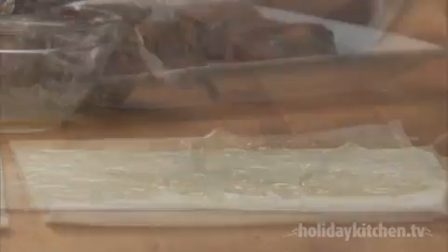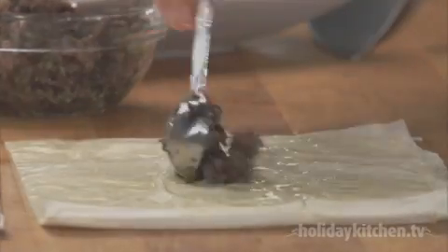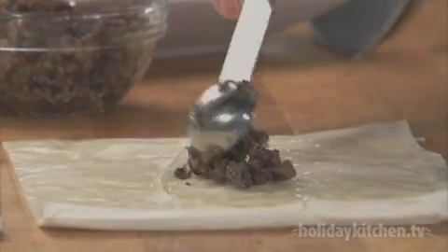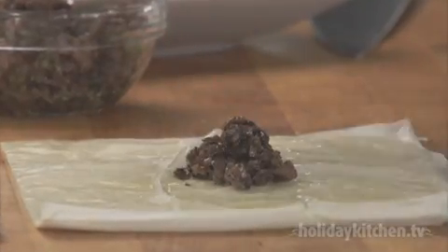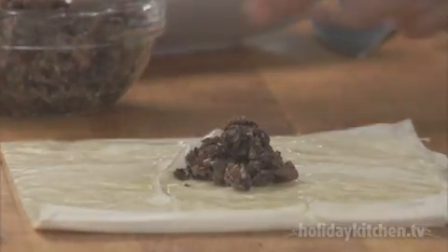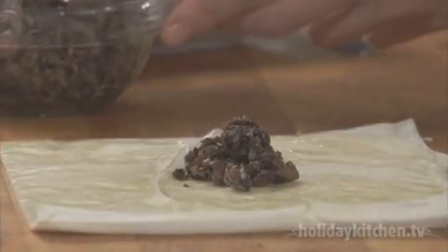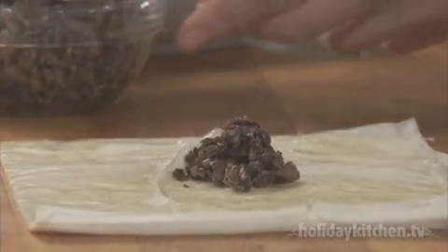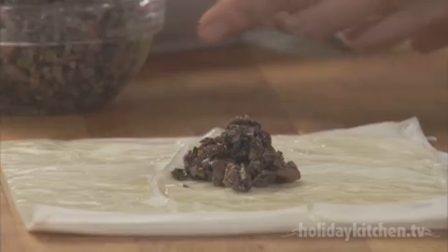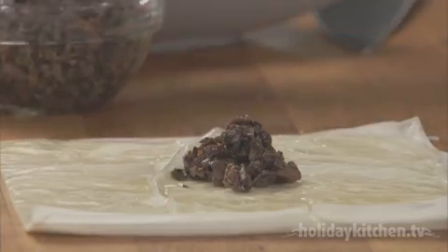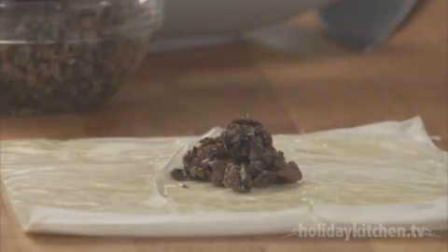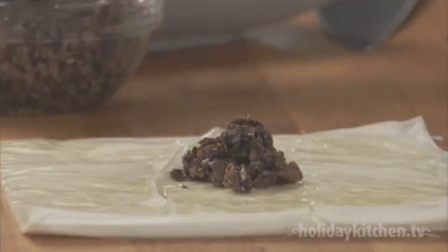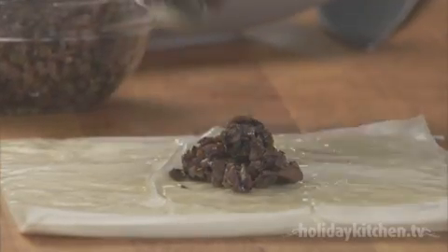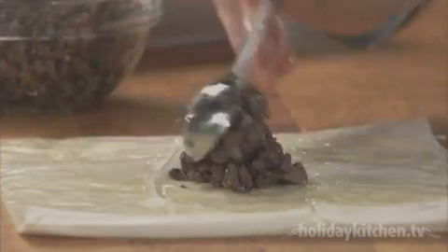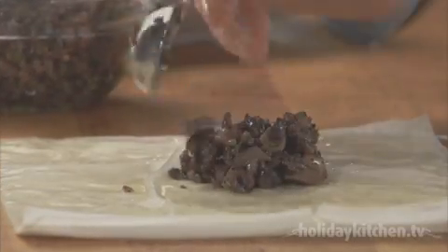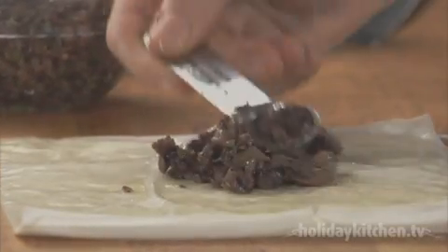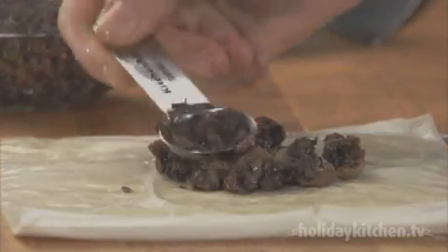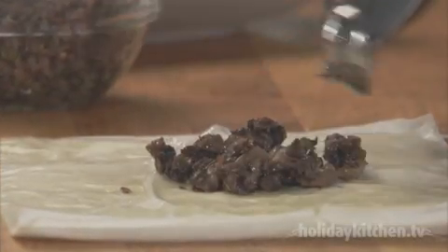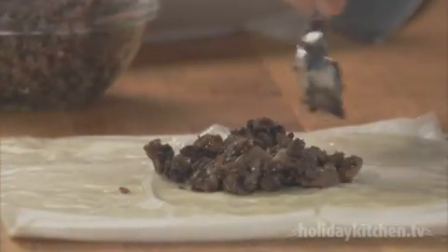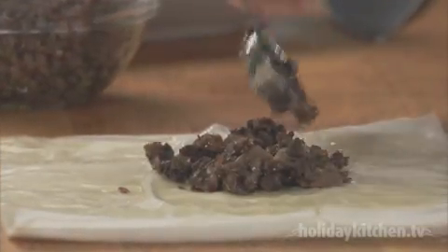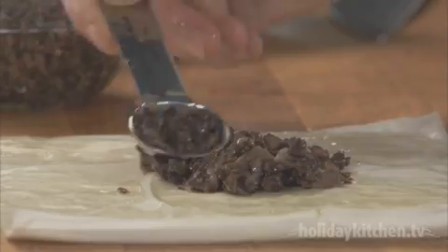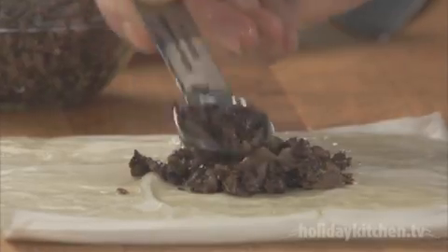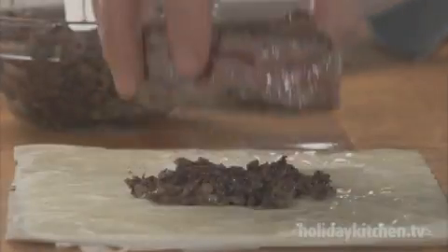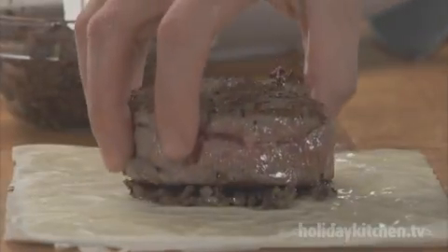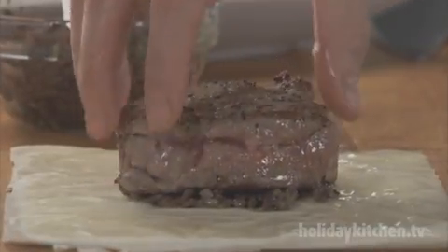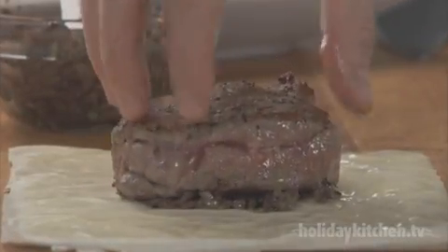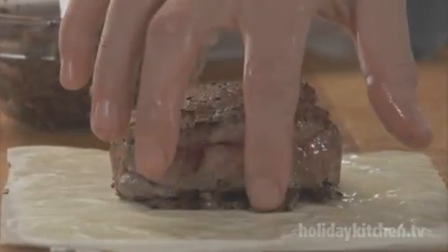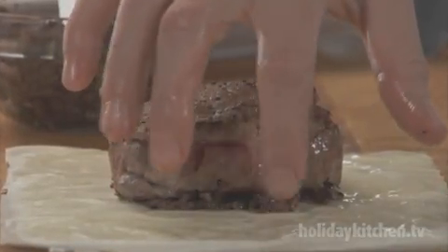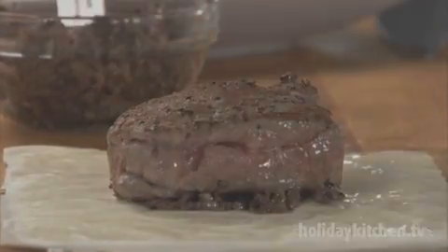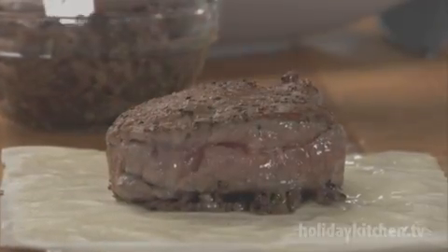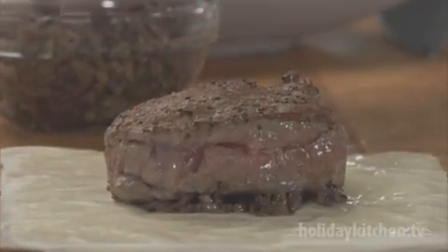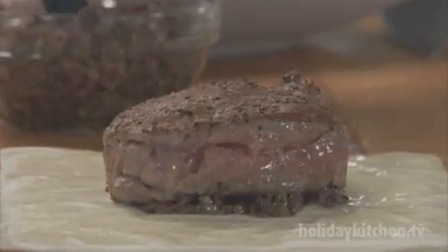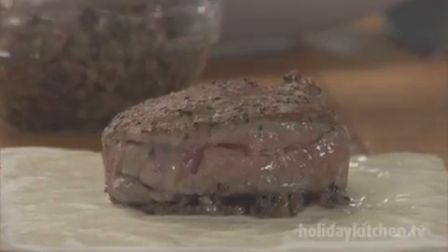Place about two tablespoons of mushroom mixture in the center of each portion. Spread the mixture to the diameter of each steak. Place the steaks on the mushroom mixture and then top the fillet with more mushrooms.